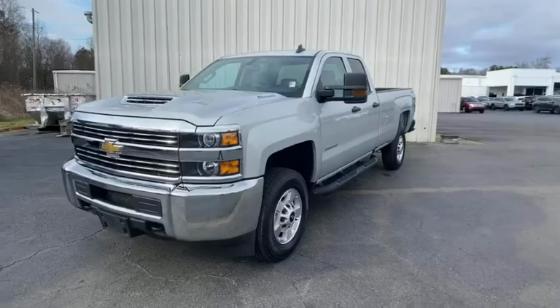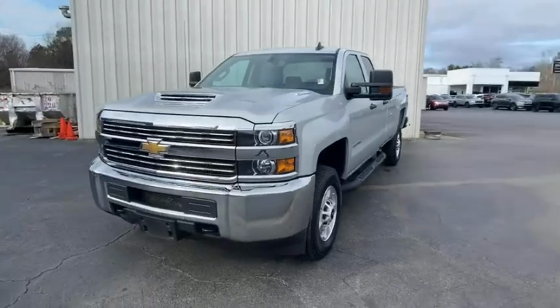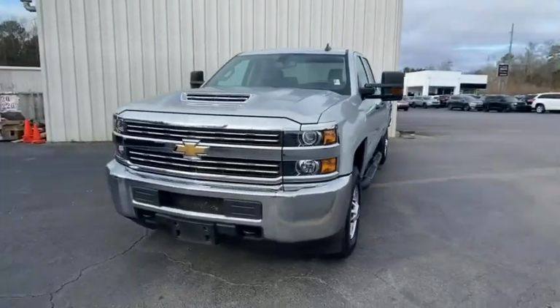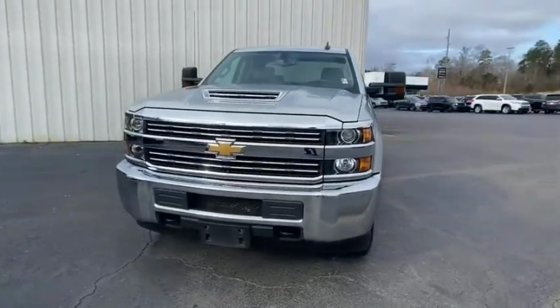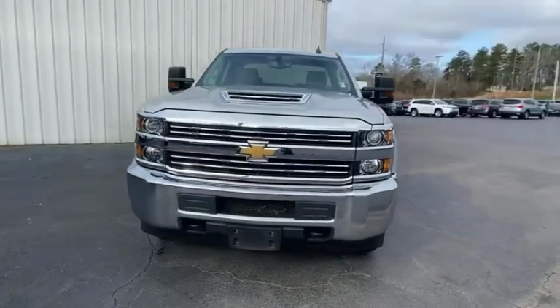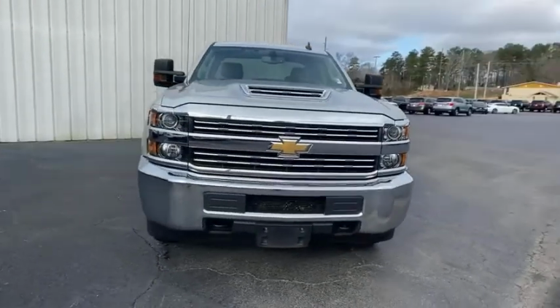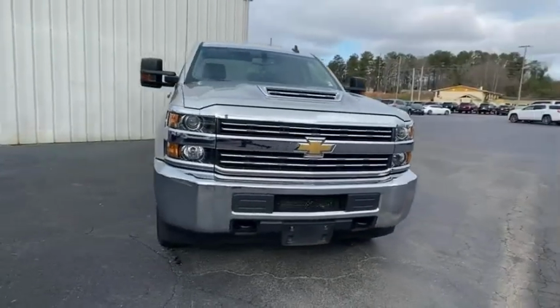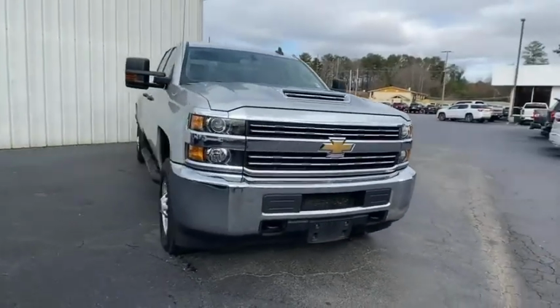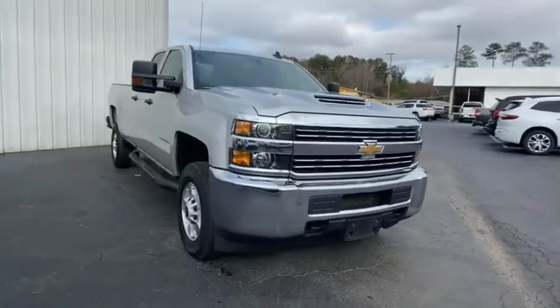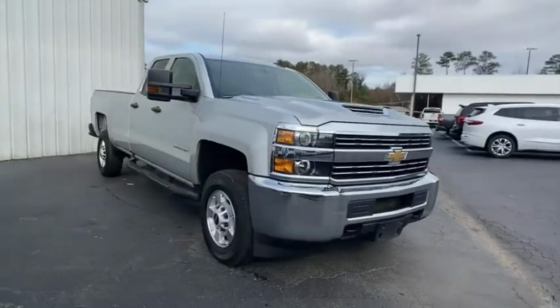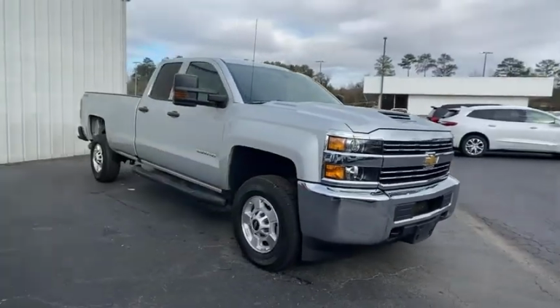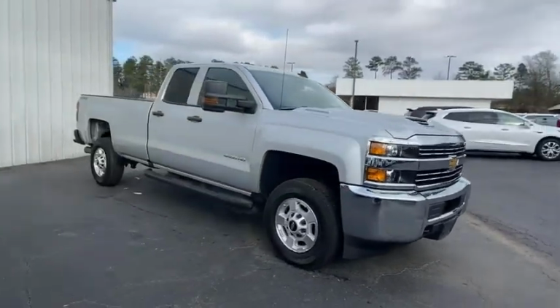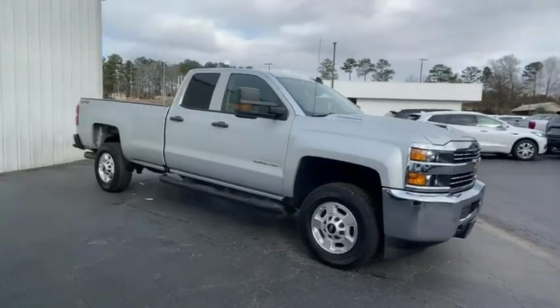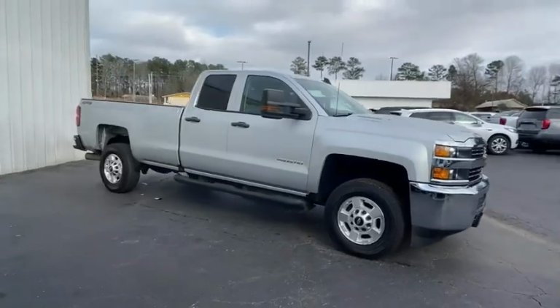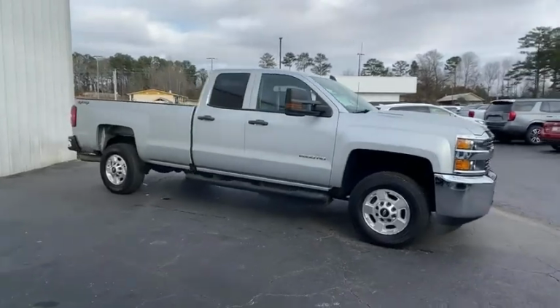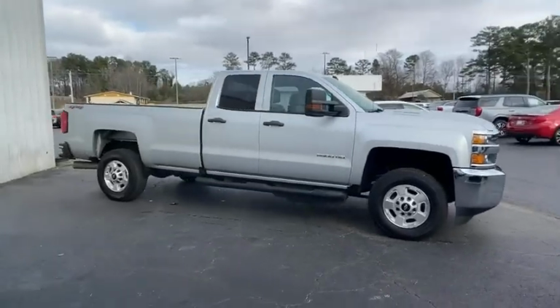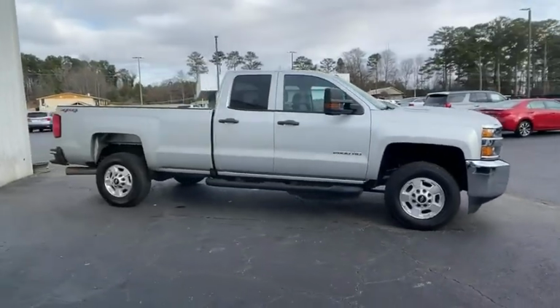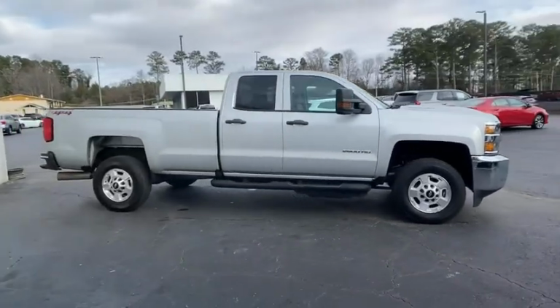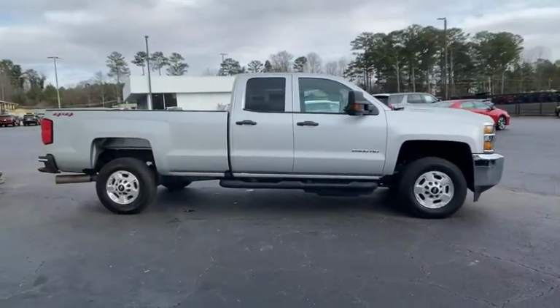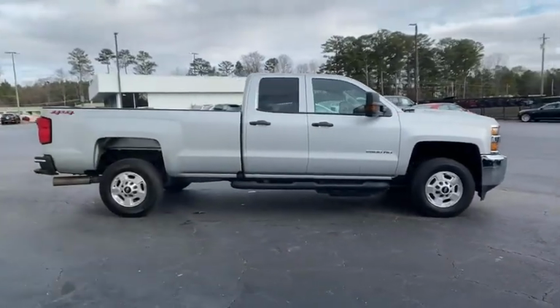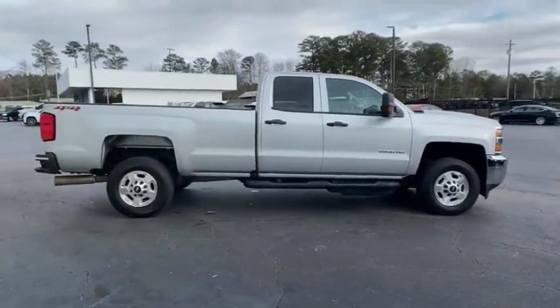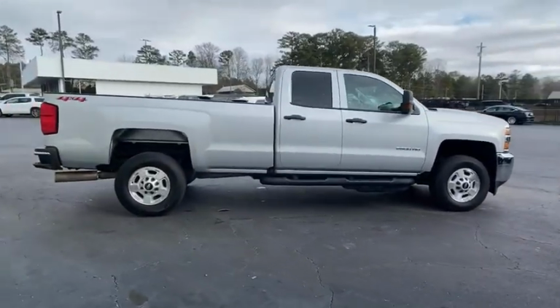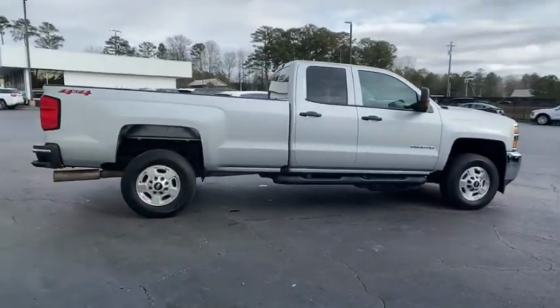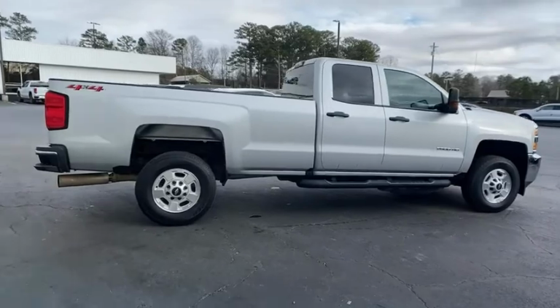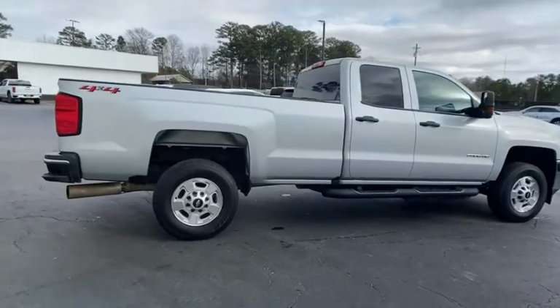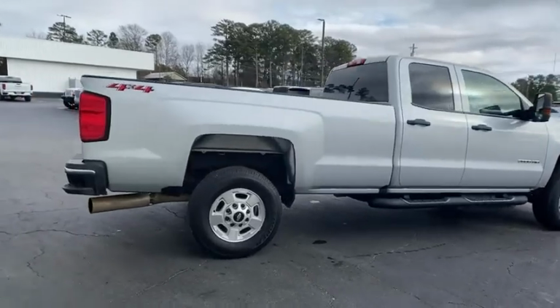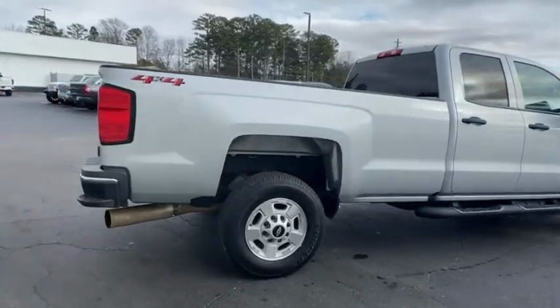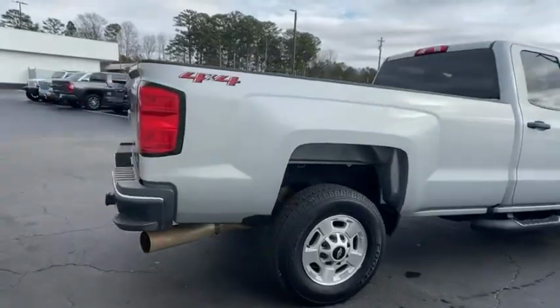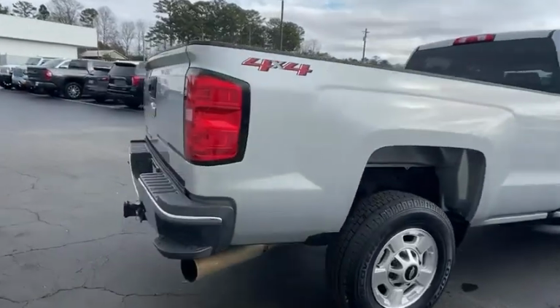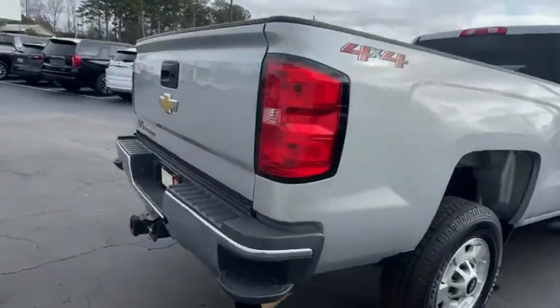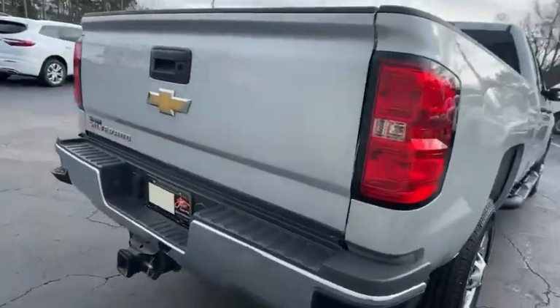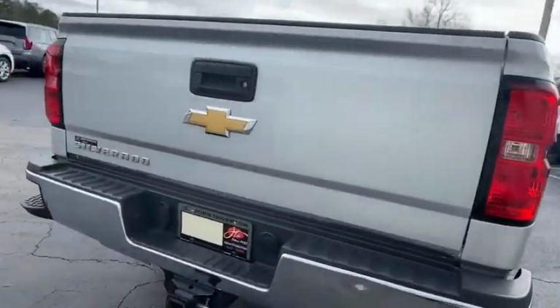Stop by and take a look at the 2018 Chevrolet Silverado 2500 HD. This pickup truck pulls unlike any other. This vehicle has less than 110,000 miles. Here are some of this vehicle's great options.